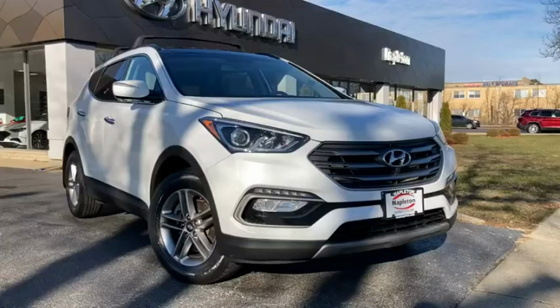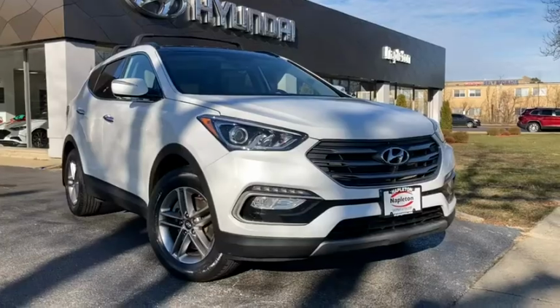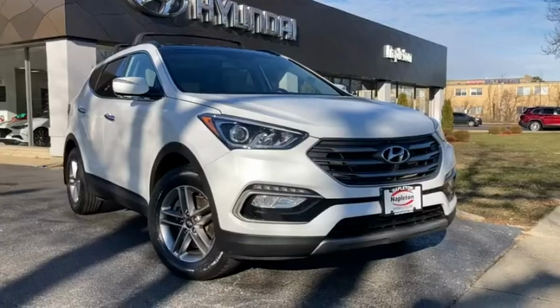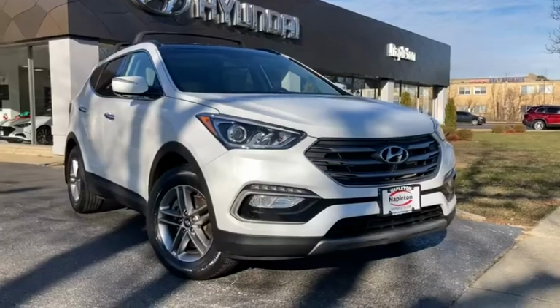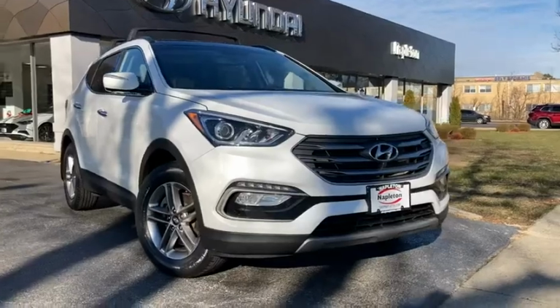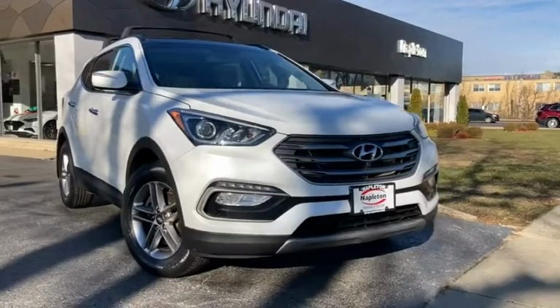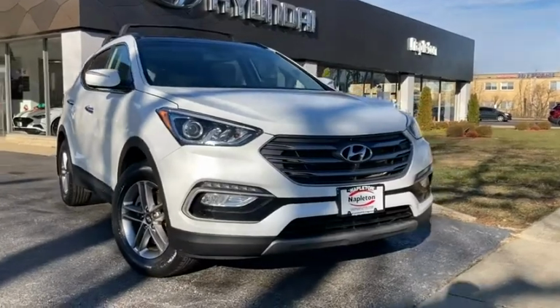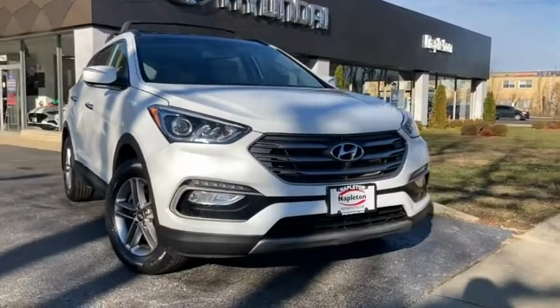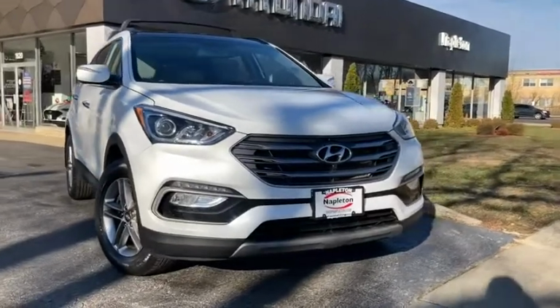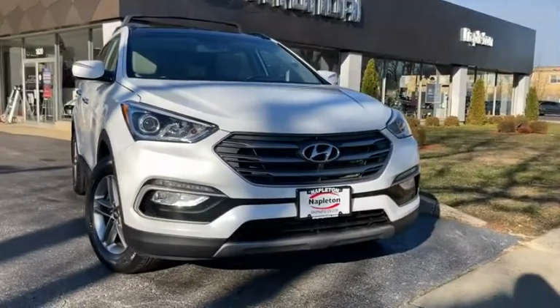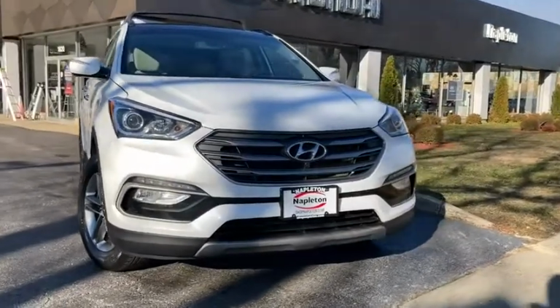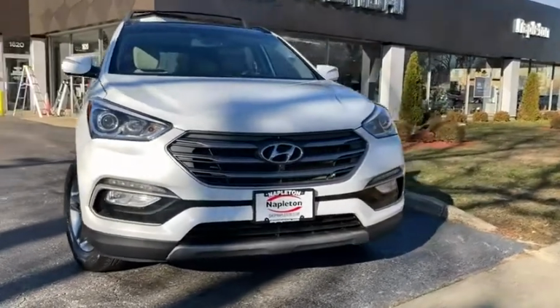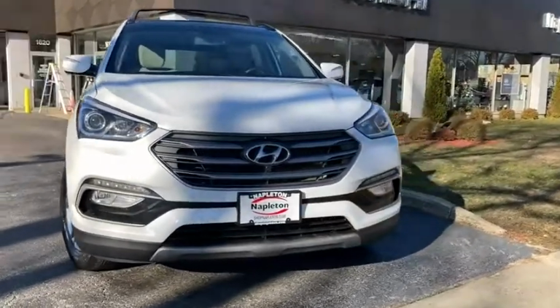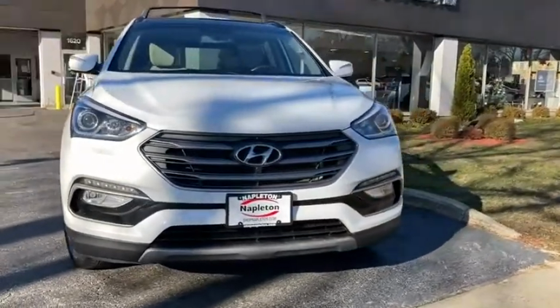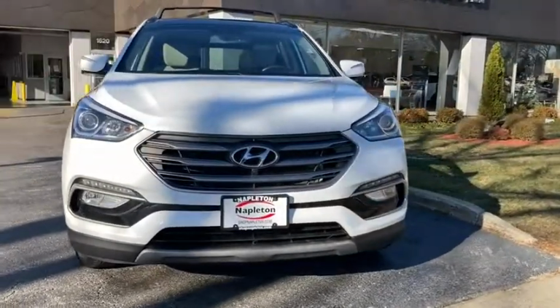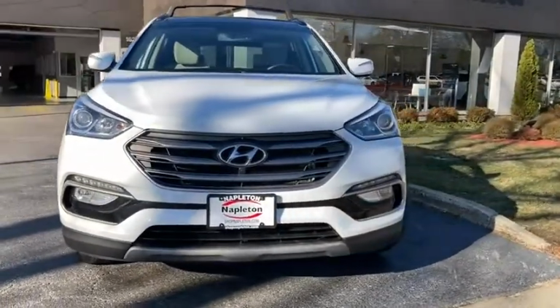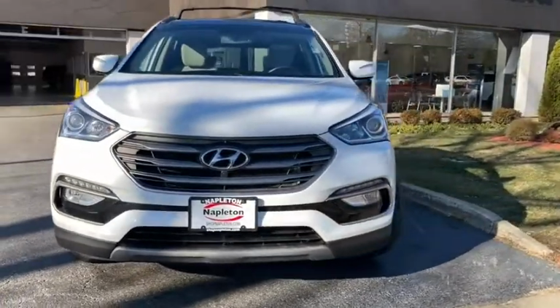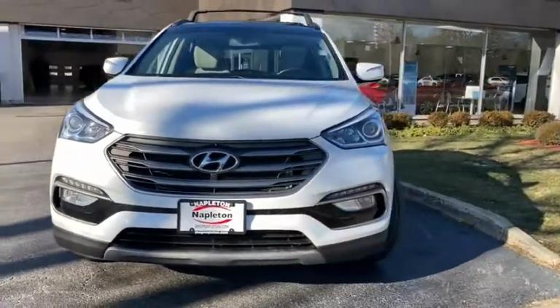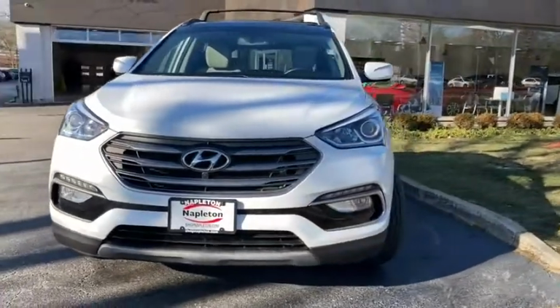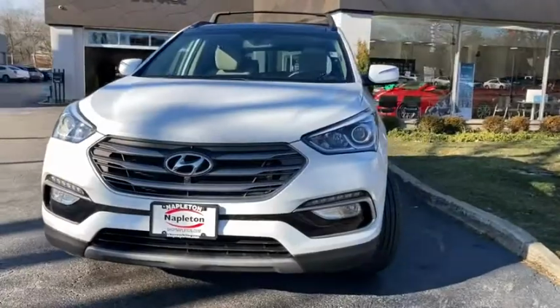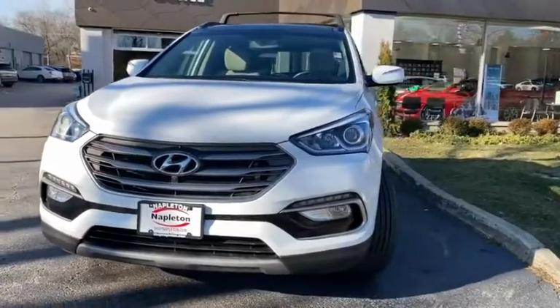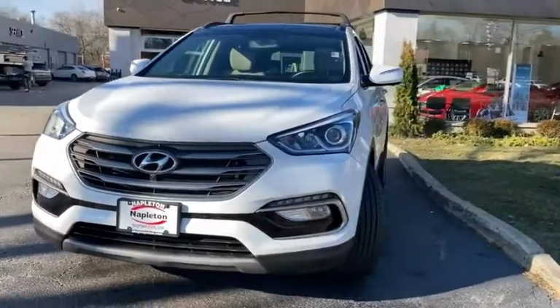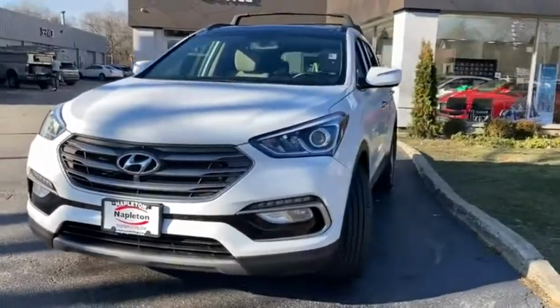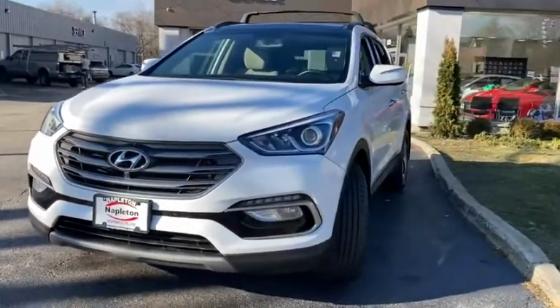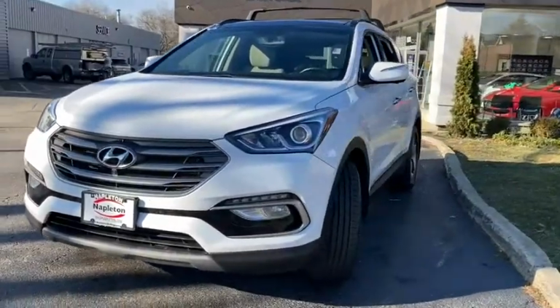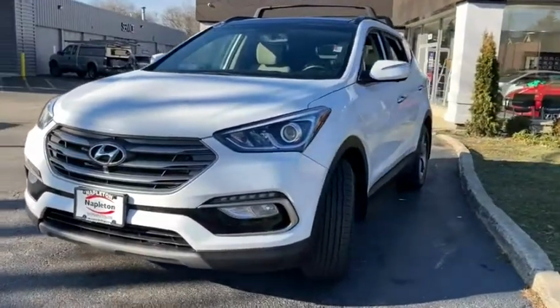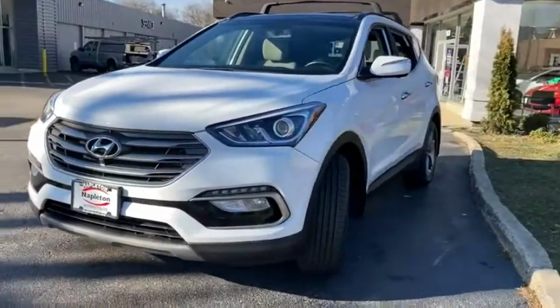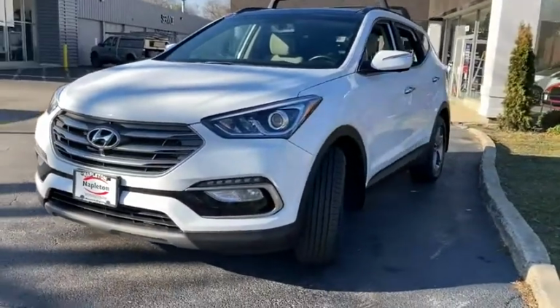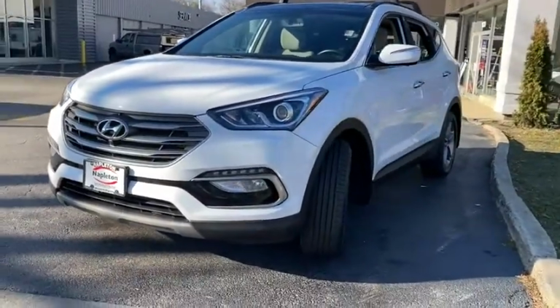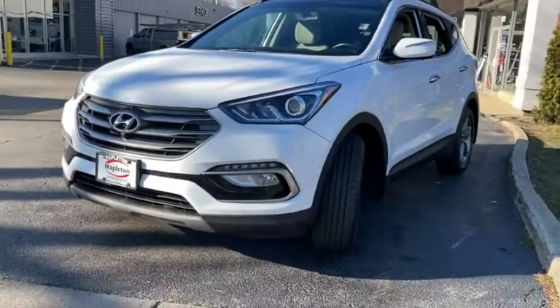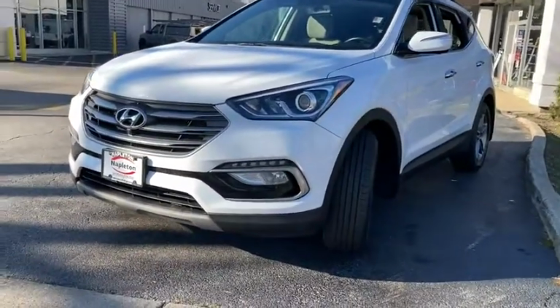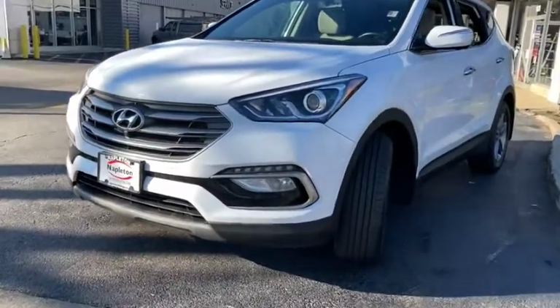You are going to love the 2018 Hyundai Santa Fe. Style, quality, performance, value. Need we say more?